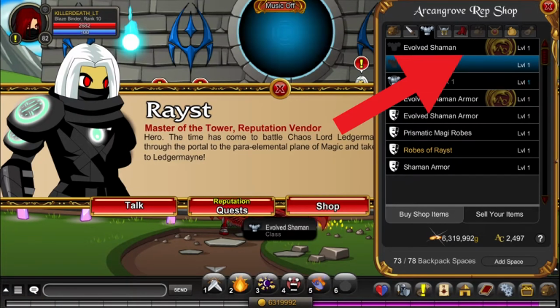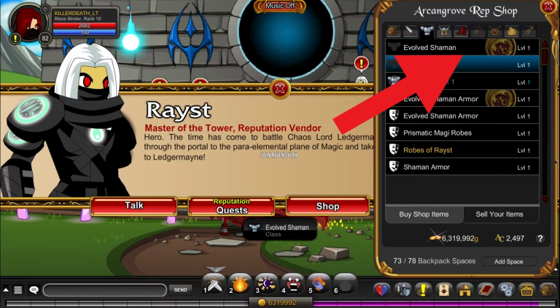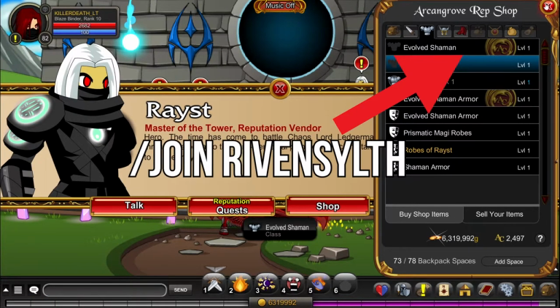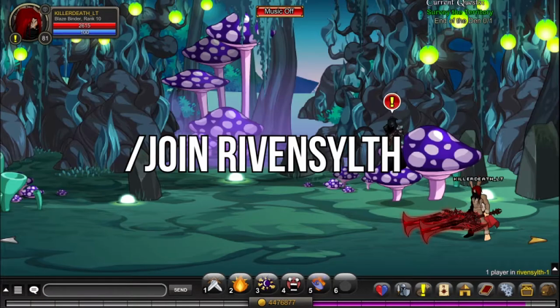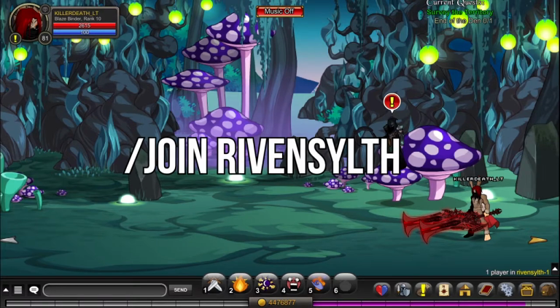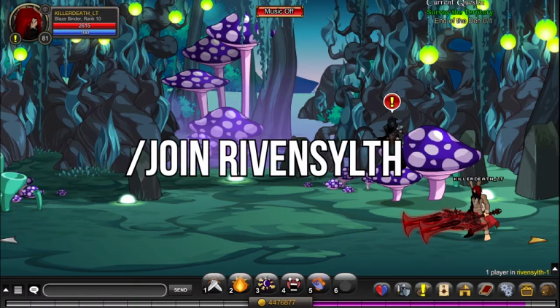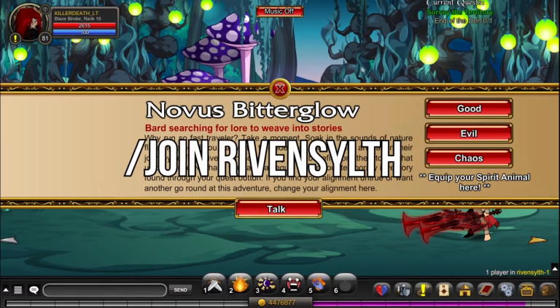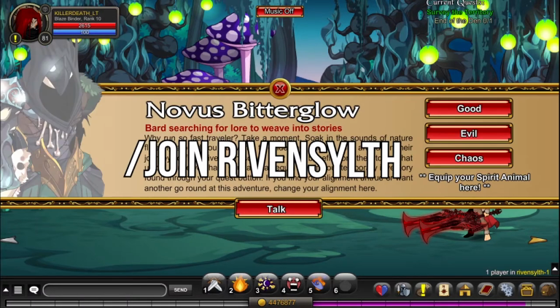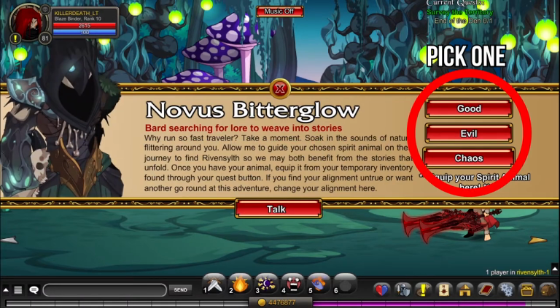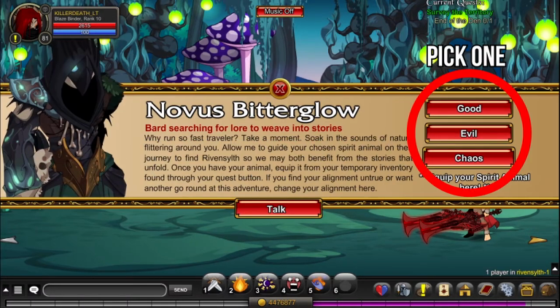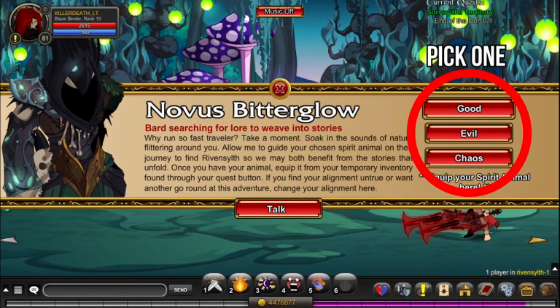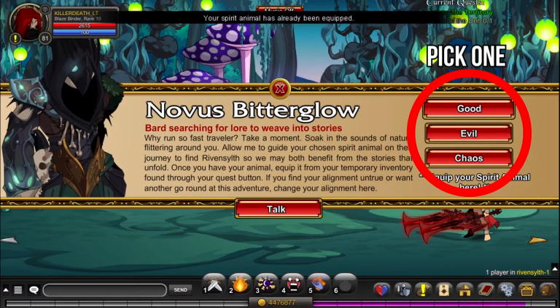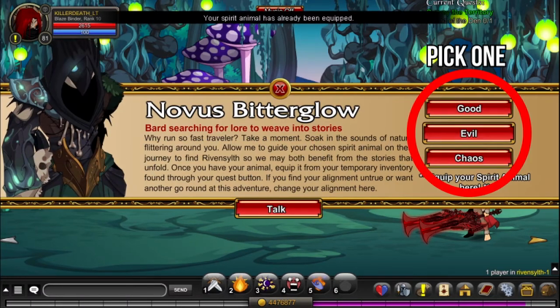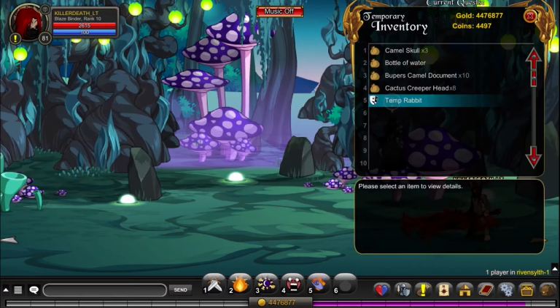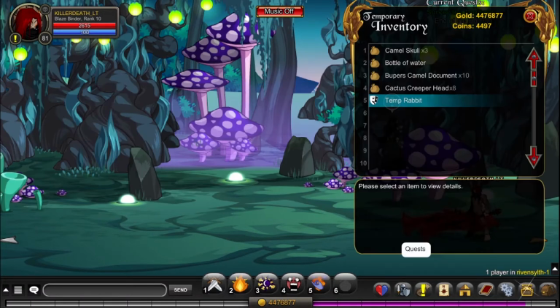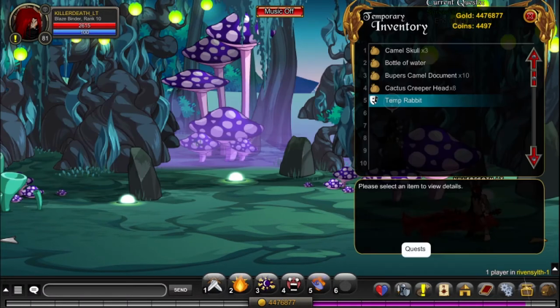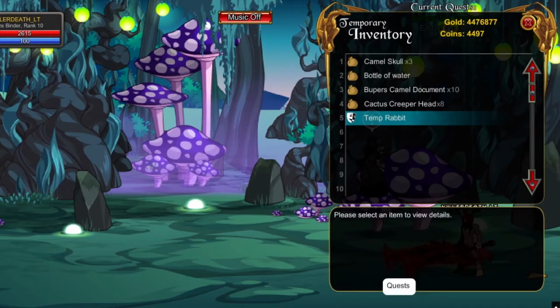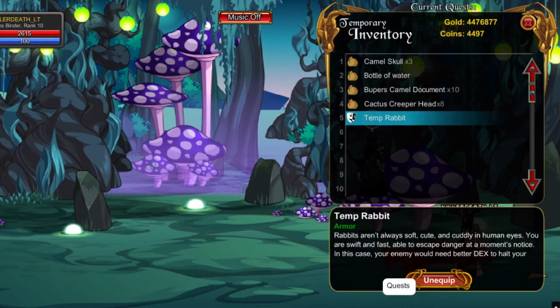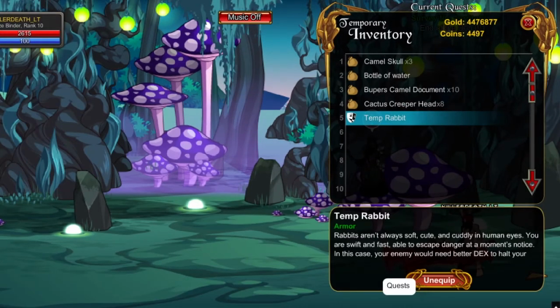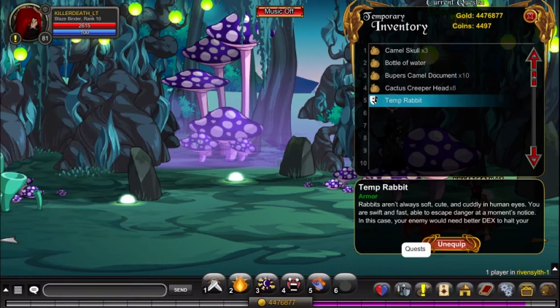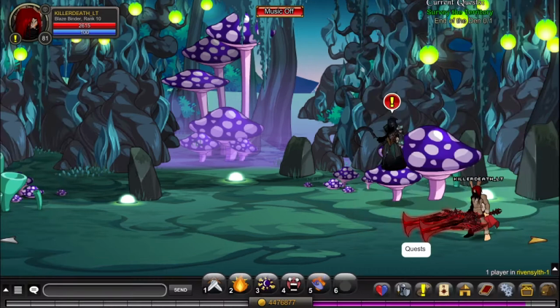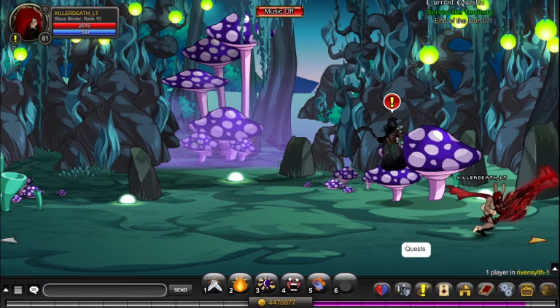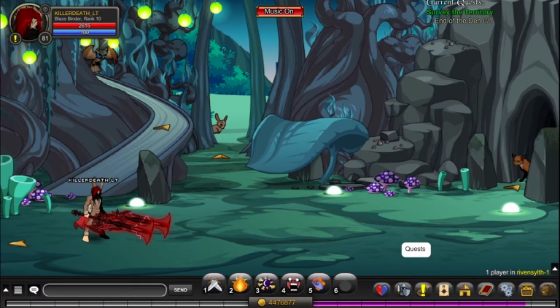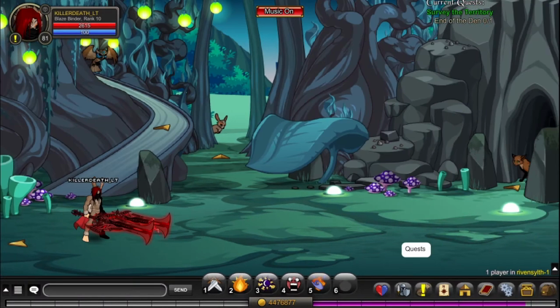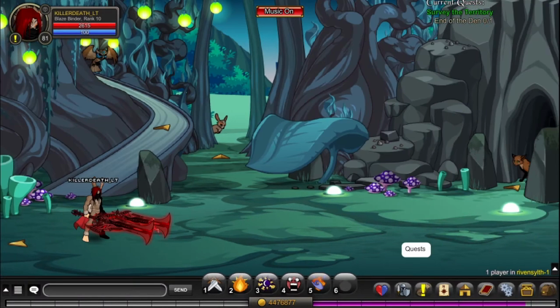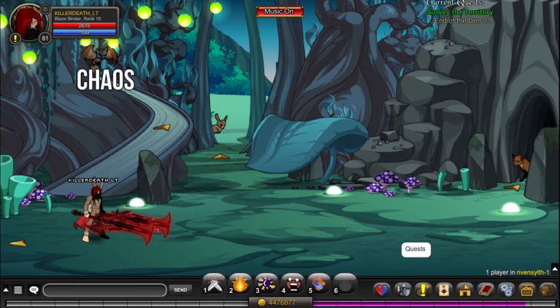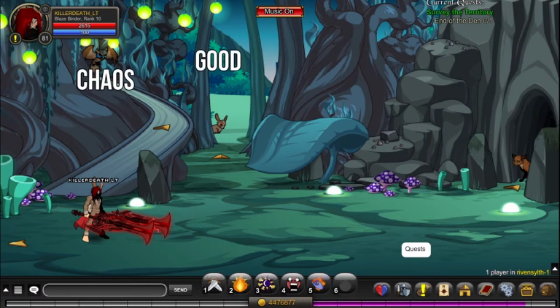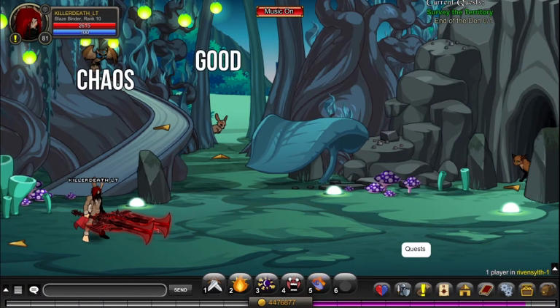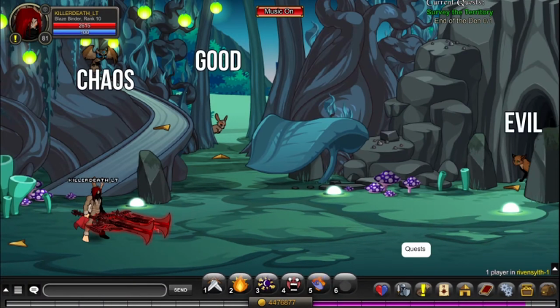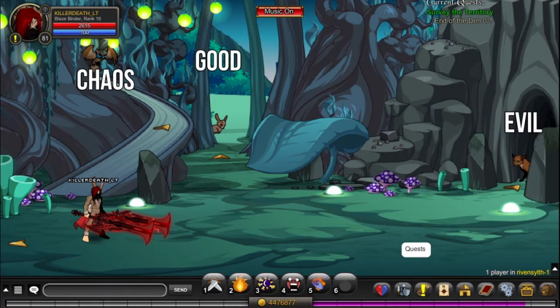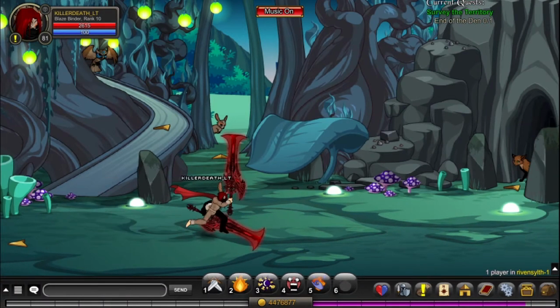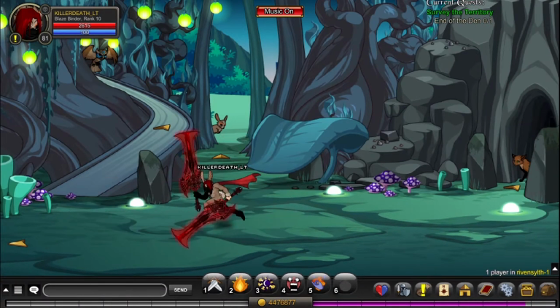In slash join Rivensulf you will need to pick one of either chaos, evil, or good. It doesn't really matter what you pick. Here you need to go to the path that correlates with your previous choice.